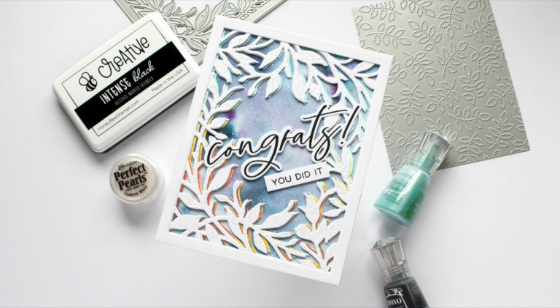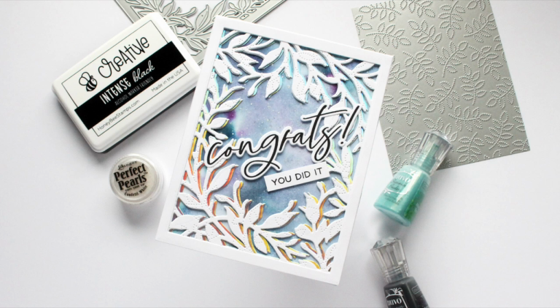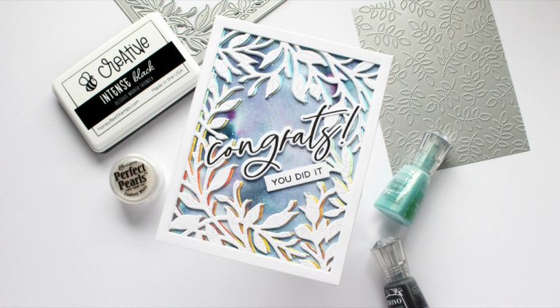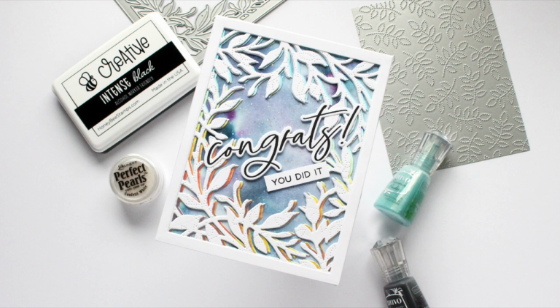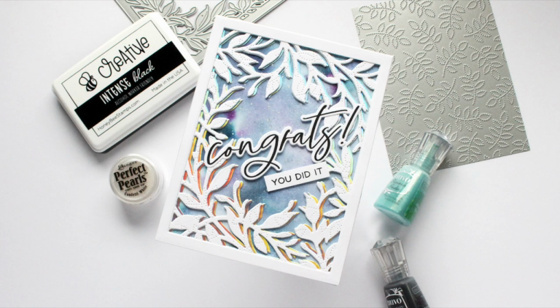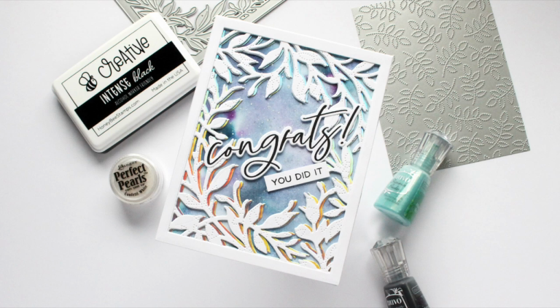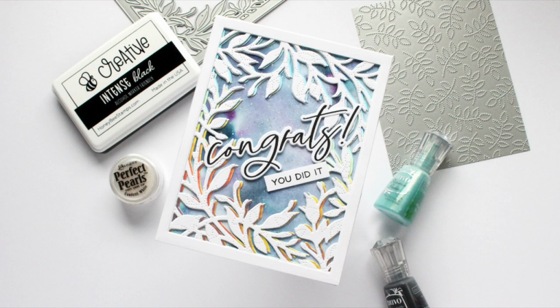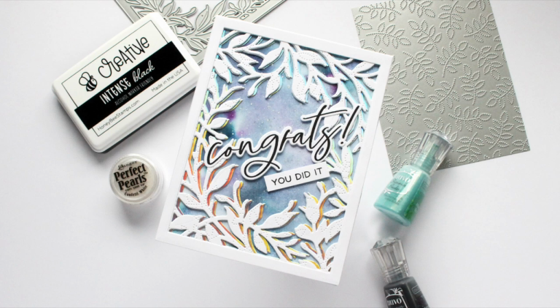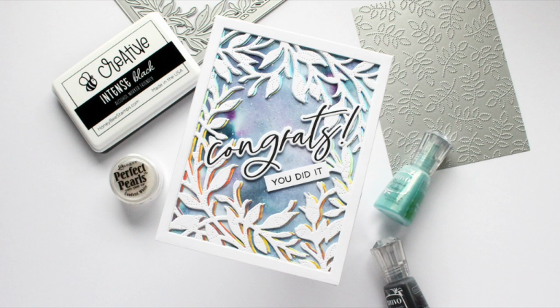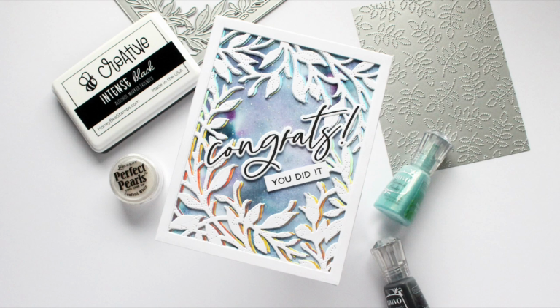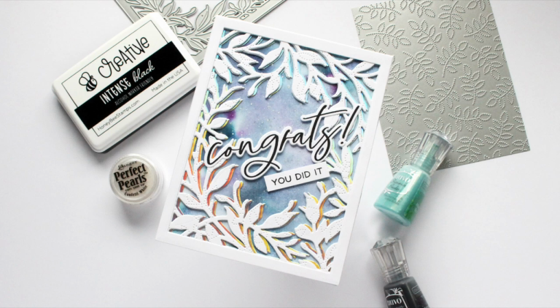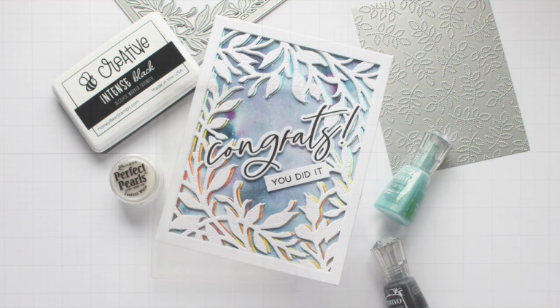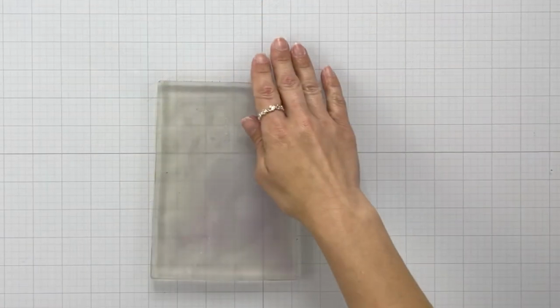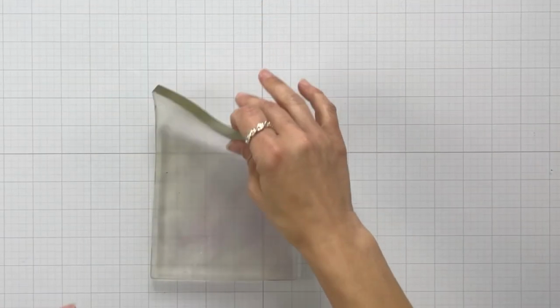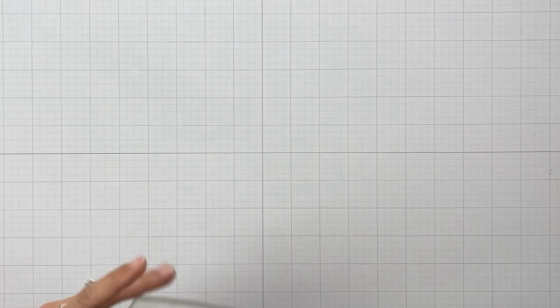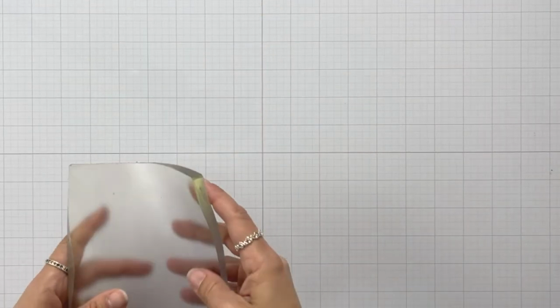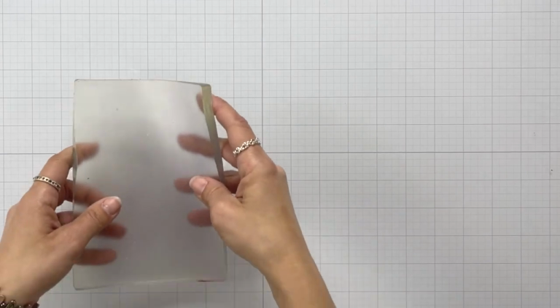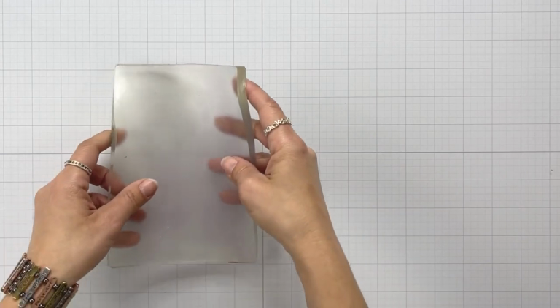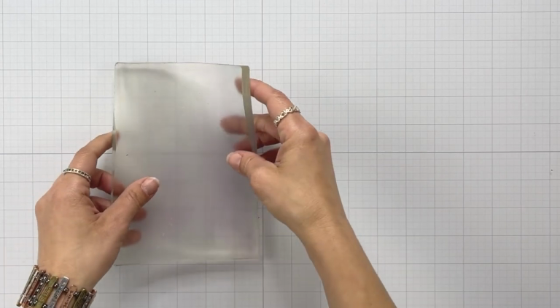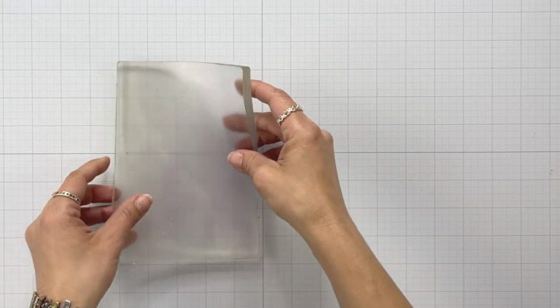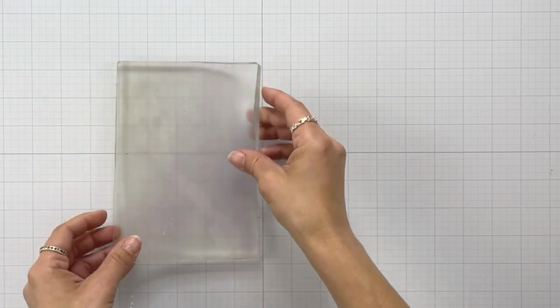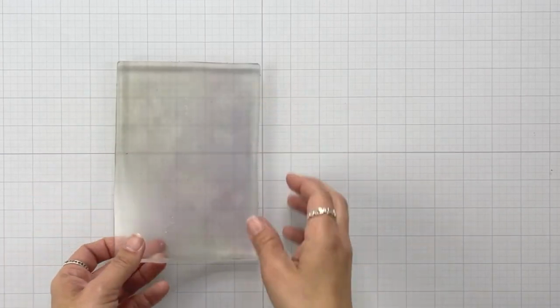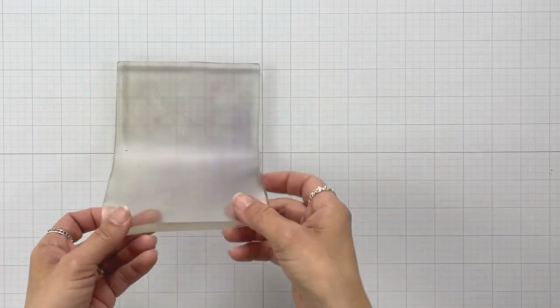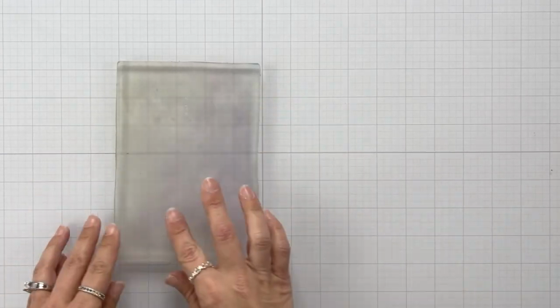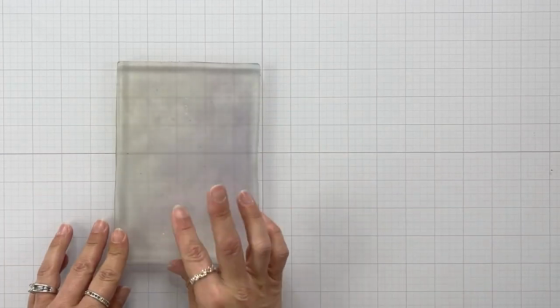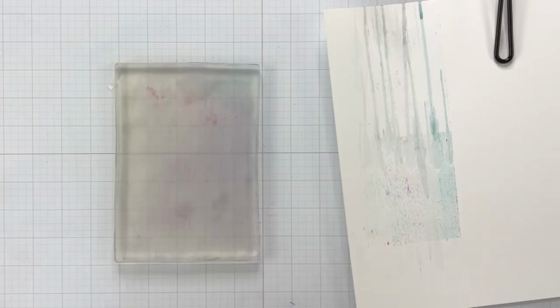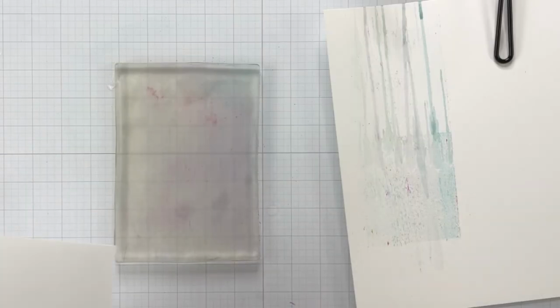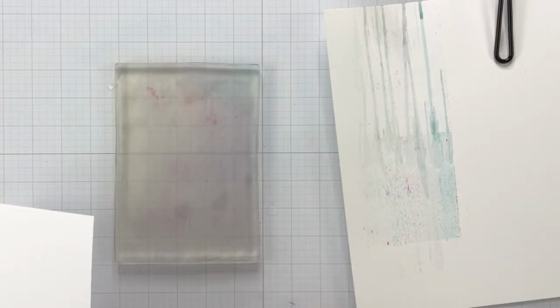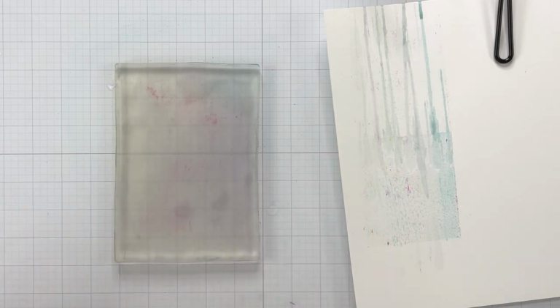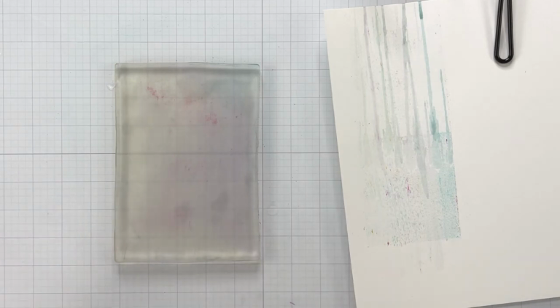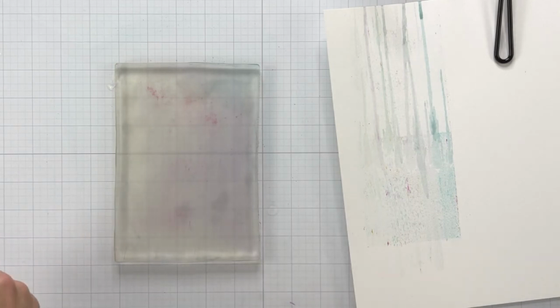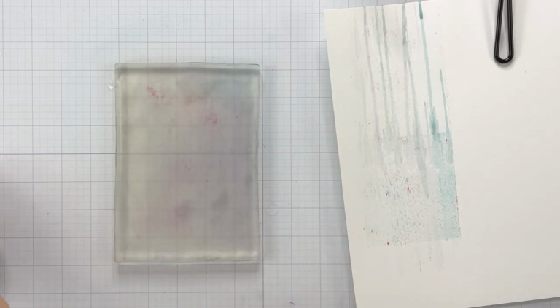Now I have to apologize if the top portion of my card looks a little wonky. My camera does not like holographic cardstock, but I love it. So here's my gel plate that I just have stuck down to my glass surface.